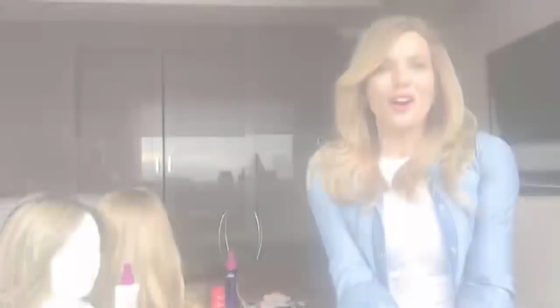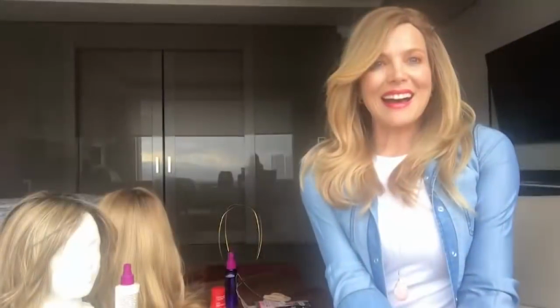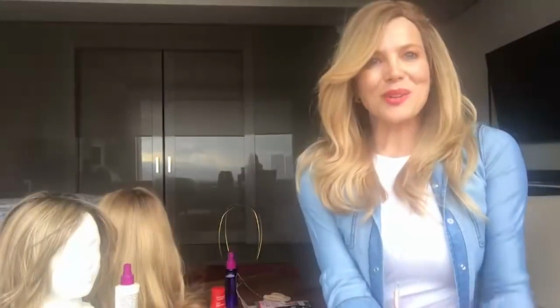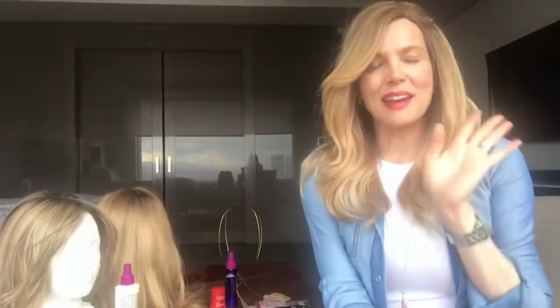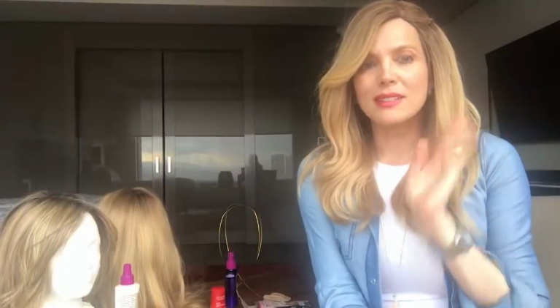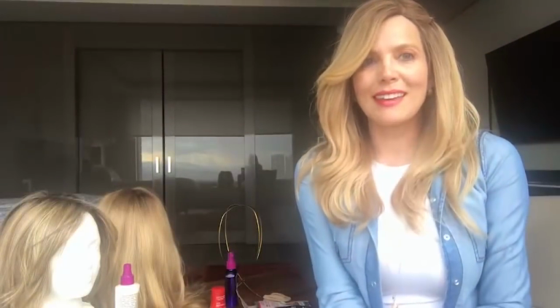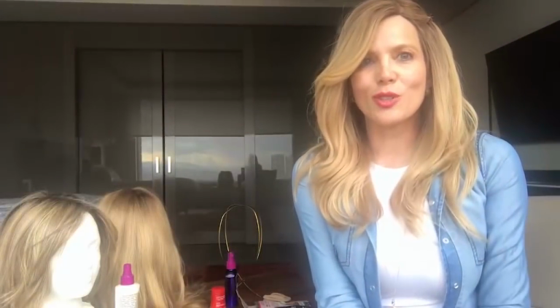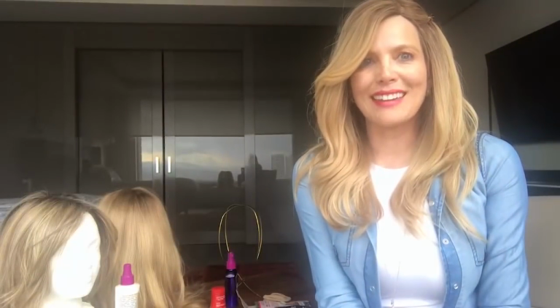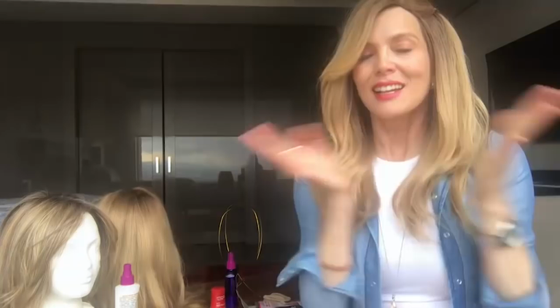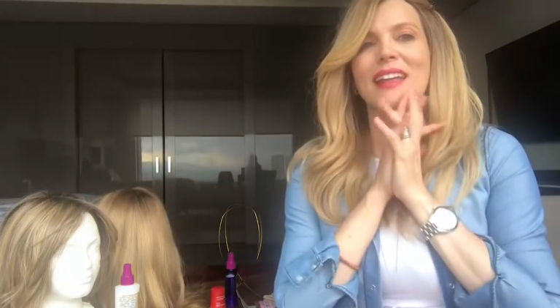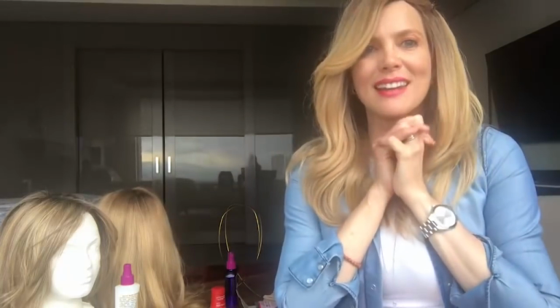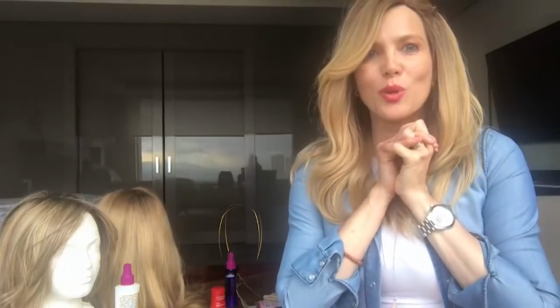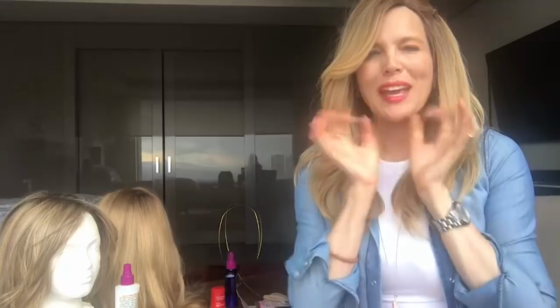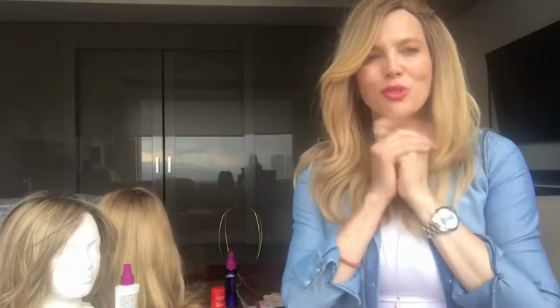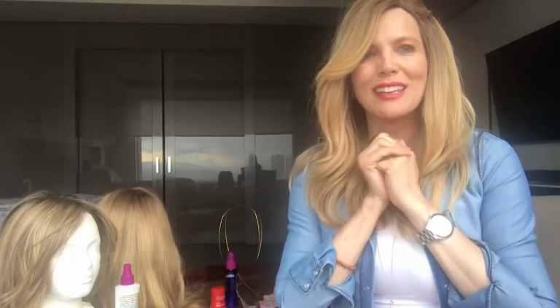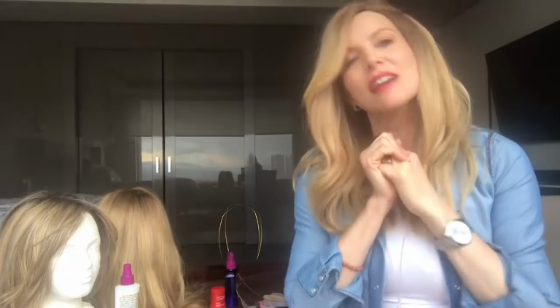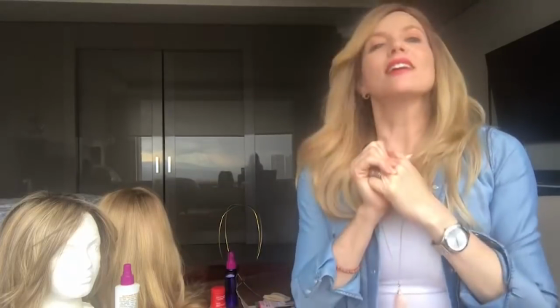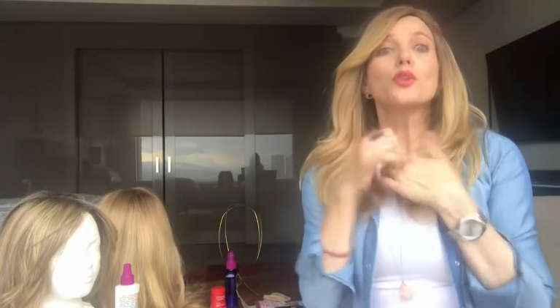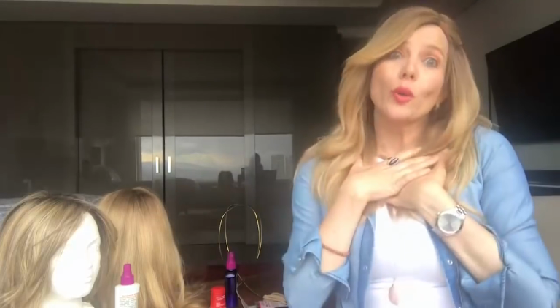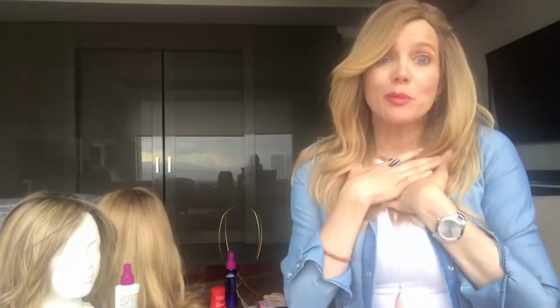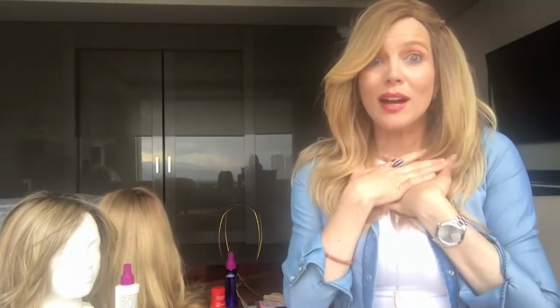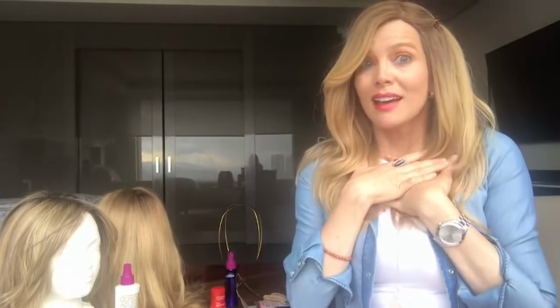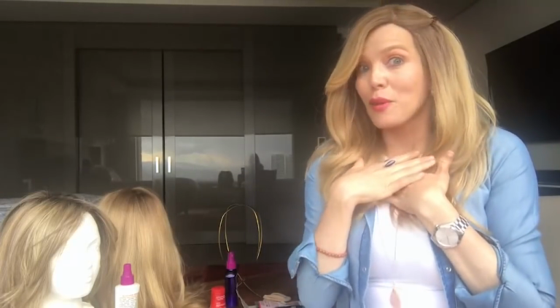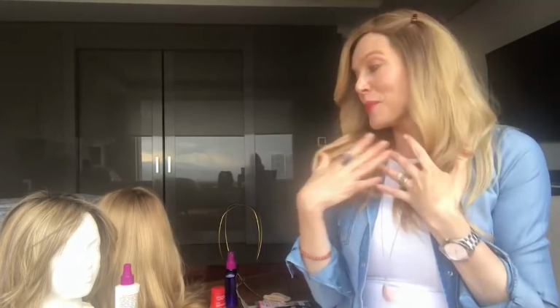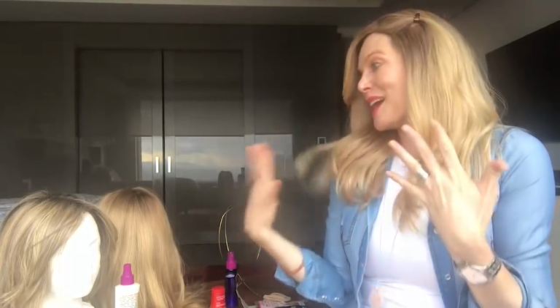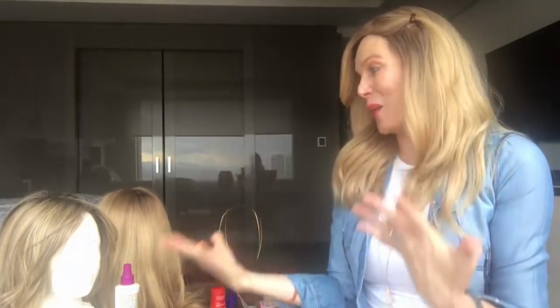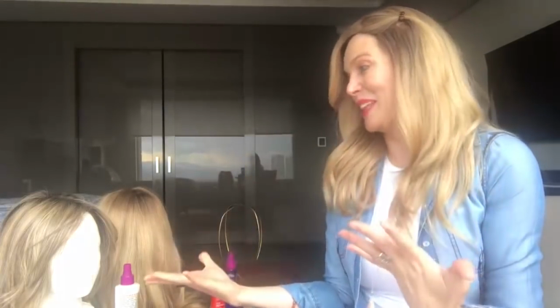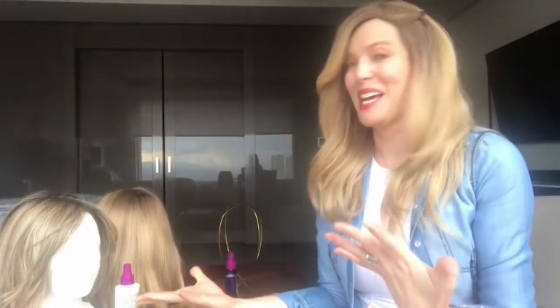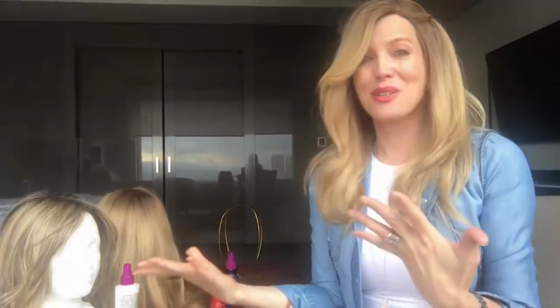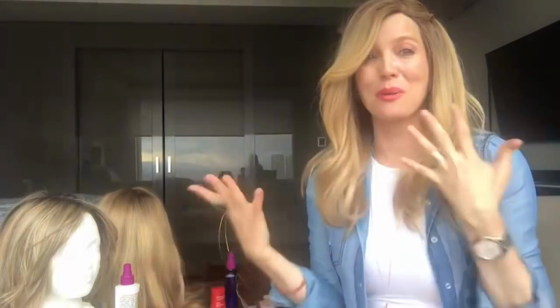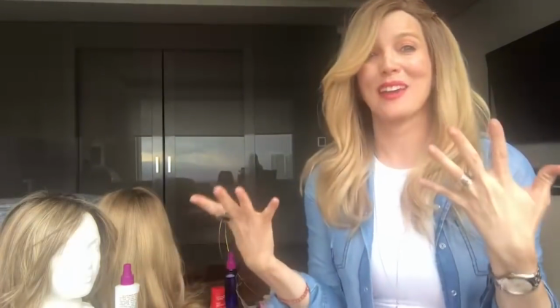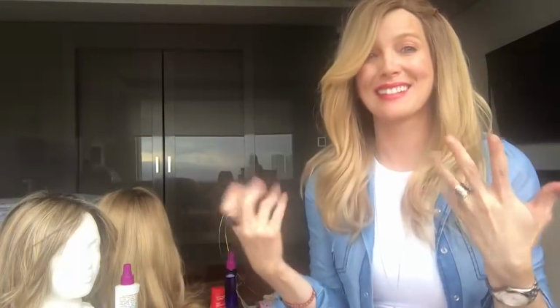Hola, soy Sara Mintz y estoy aquí para darles unos pequeños consejitos de cómo yo cuido mis pelucas, porque pues obviamente son como mis muñecas.